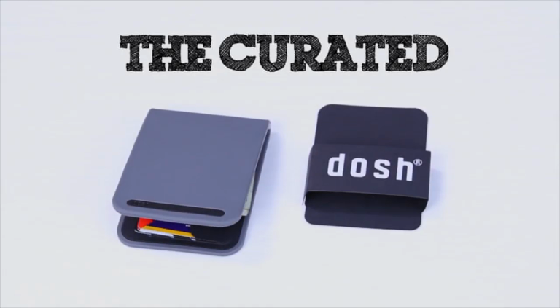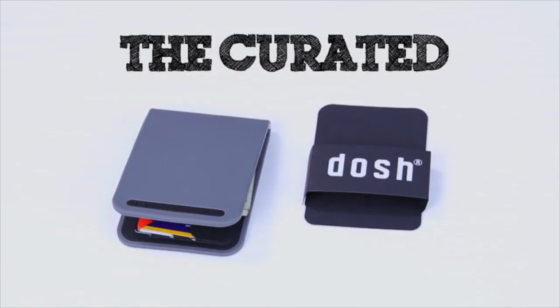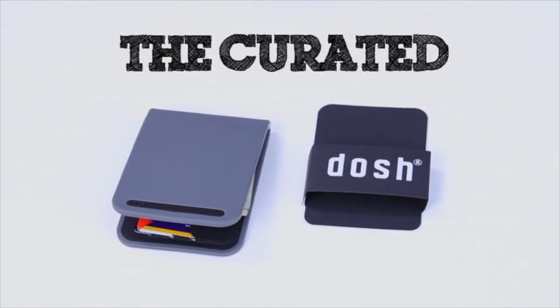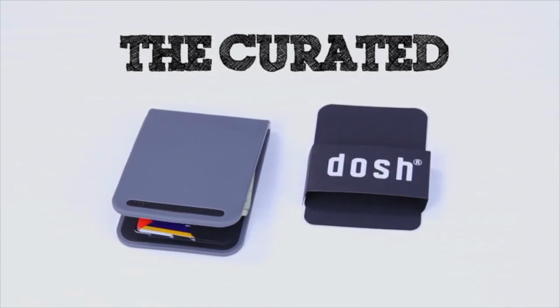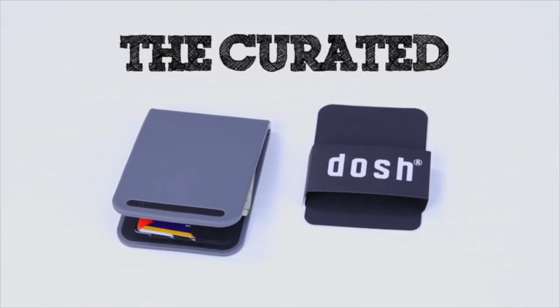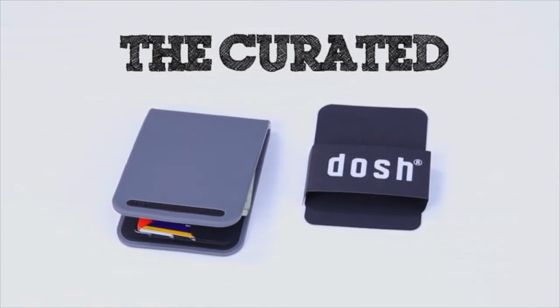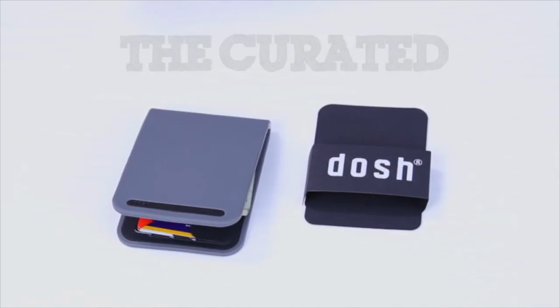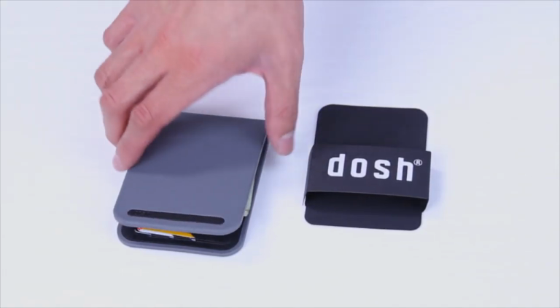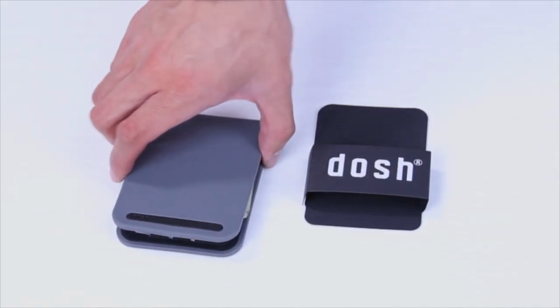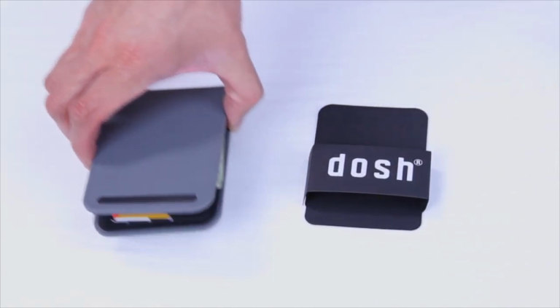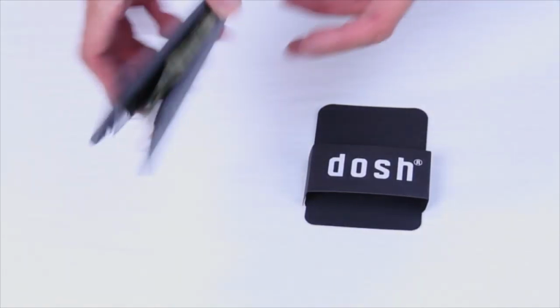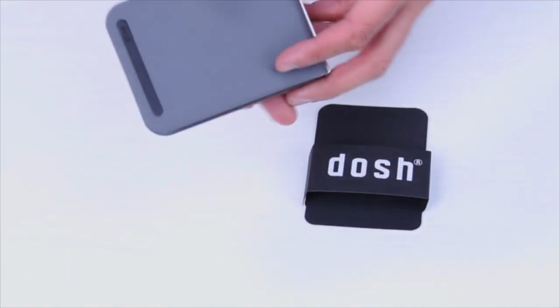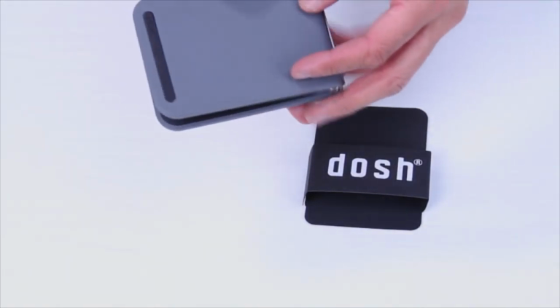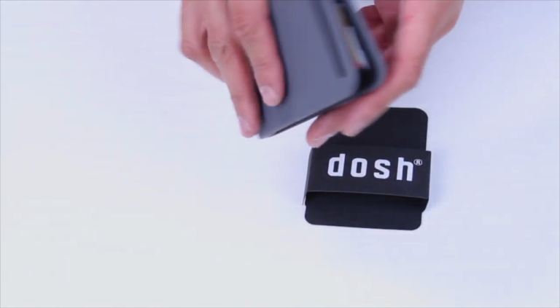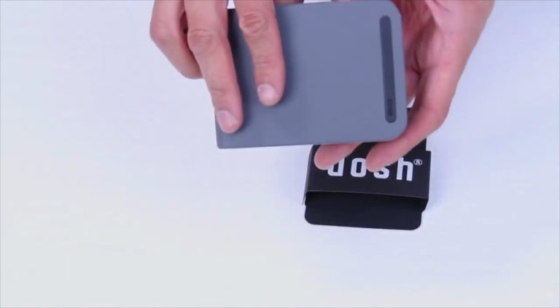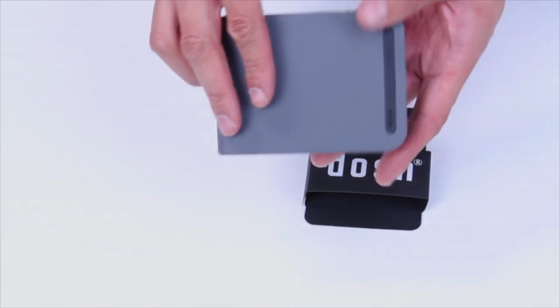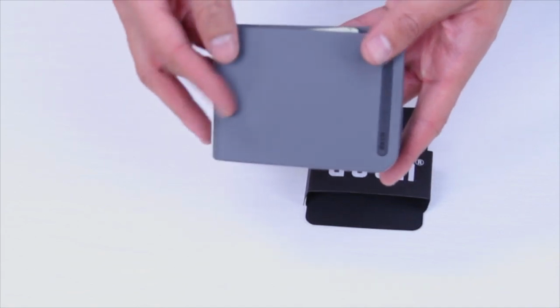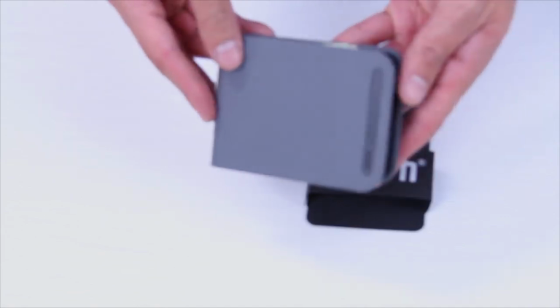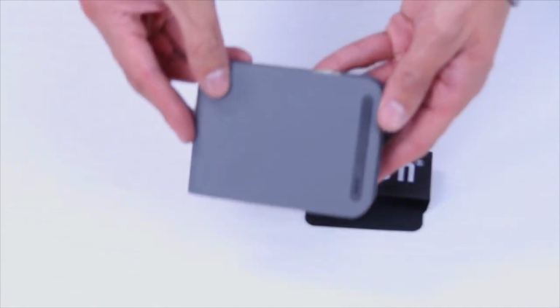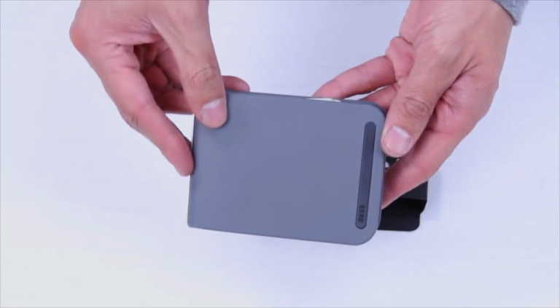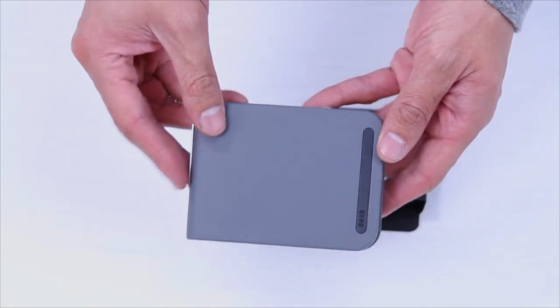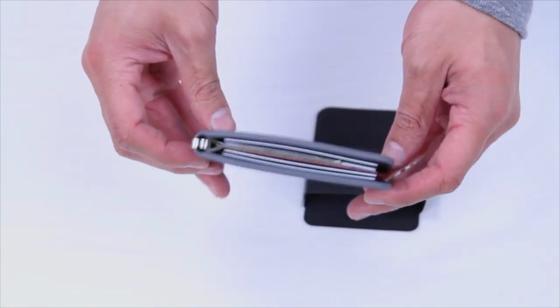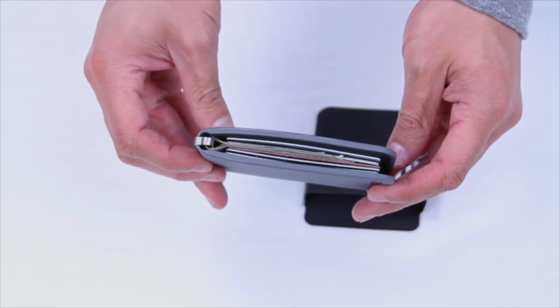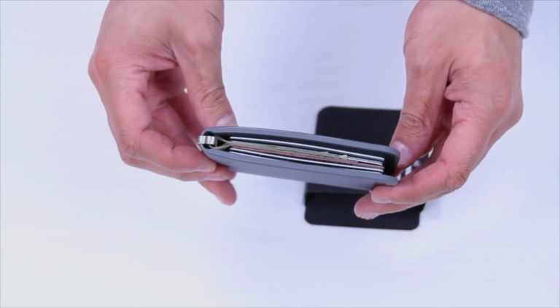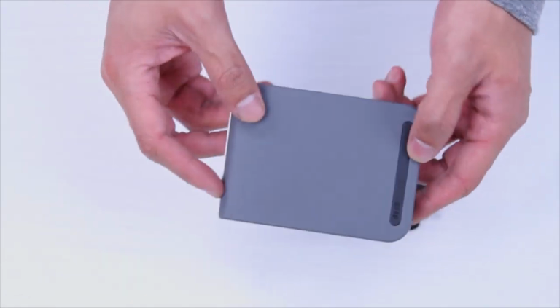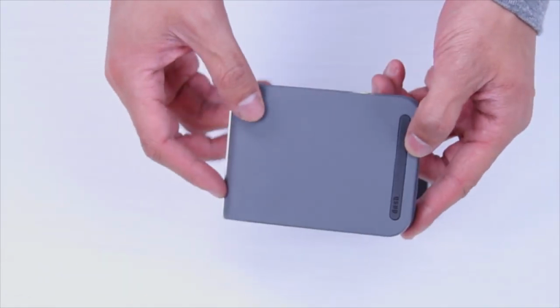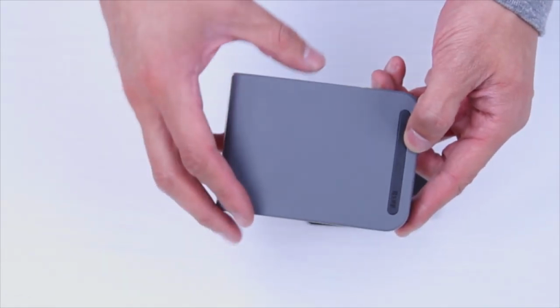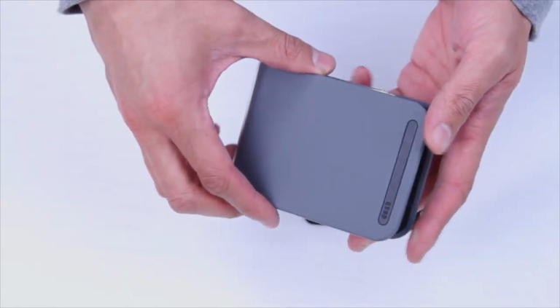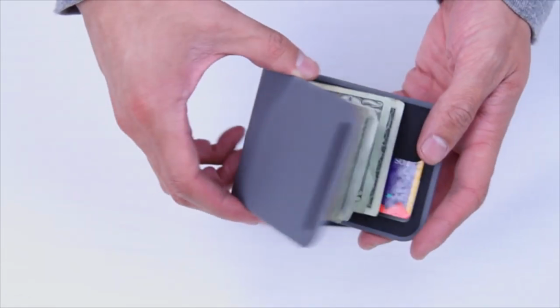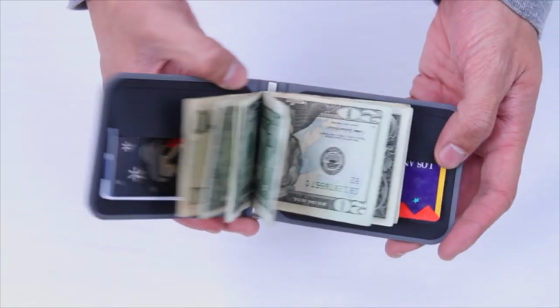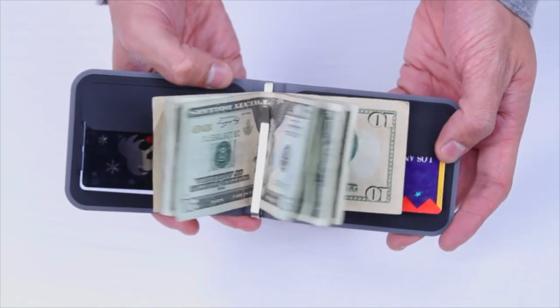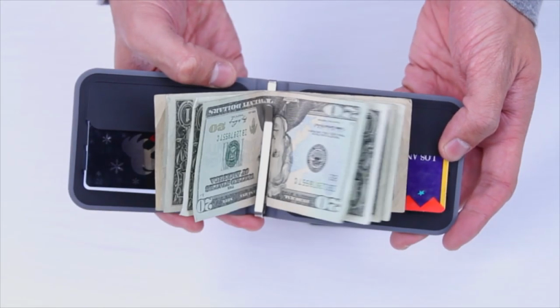Hey, what's going on guys? It's Dave with The Curated. I'm here with the Dosh Arrow Wallet. Dosh is a company based in Australia that's known for making some very cool streamlined design wallets out of a water resistant Desmopan material.